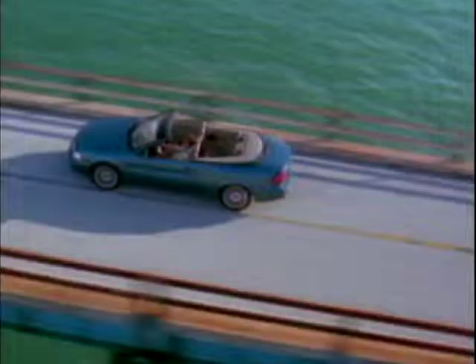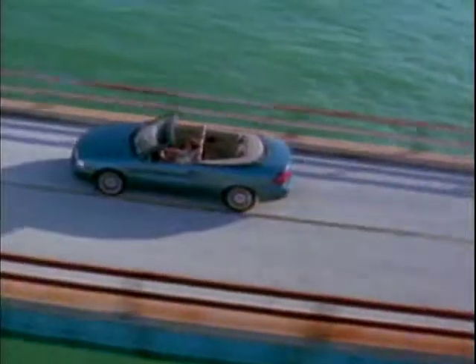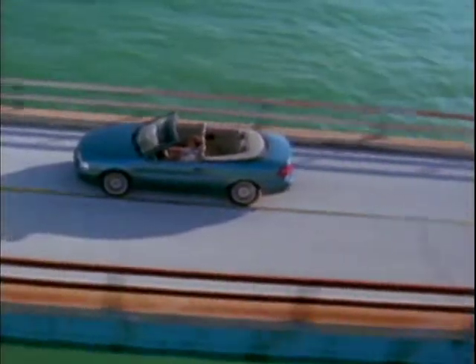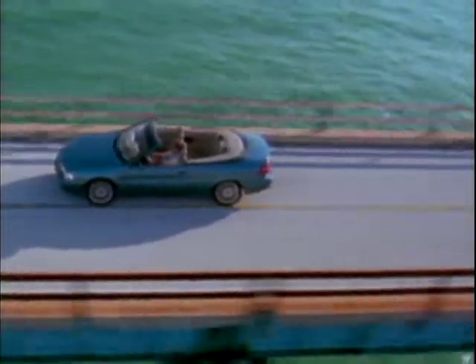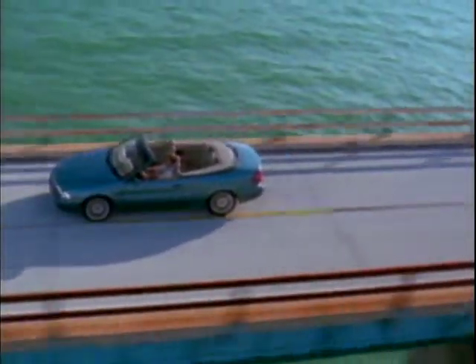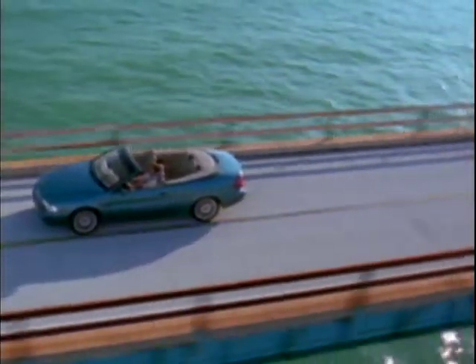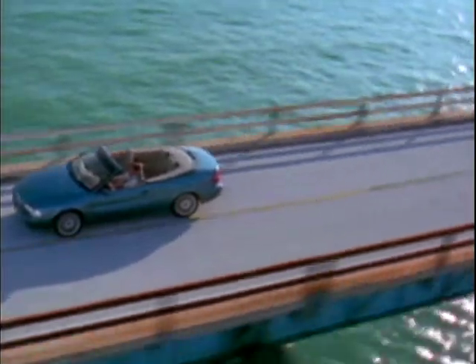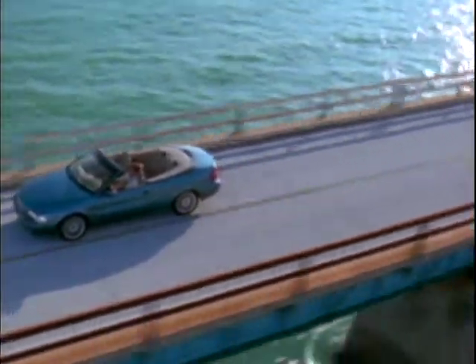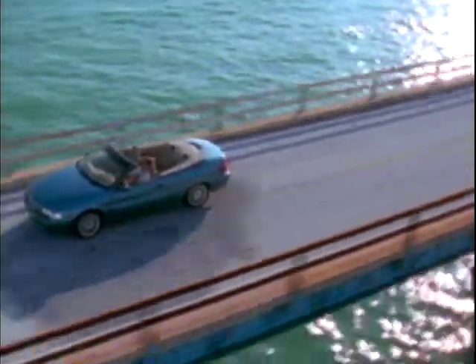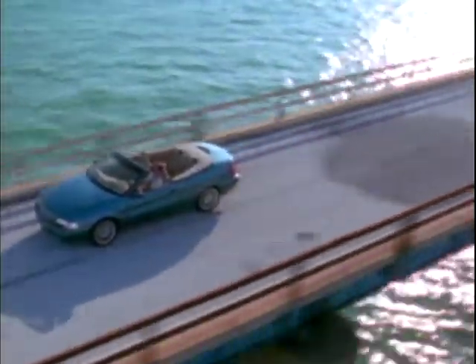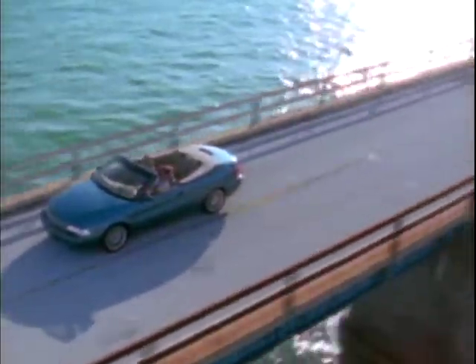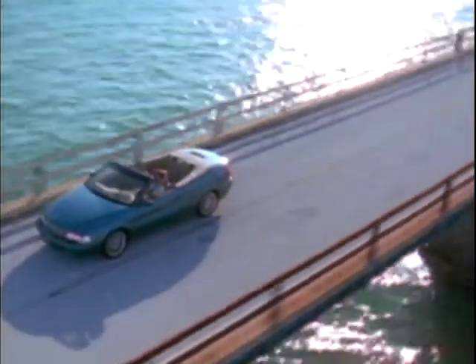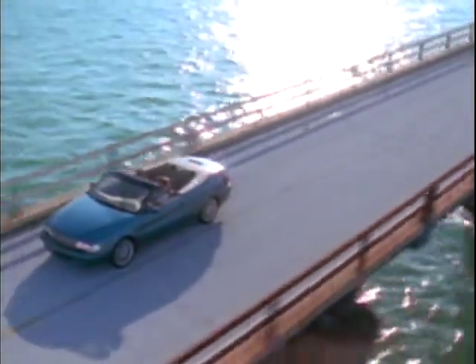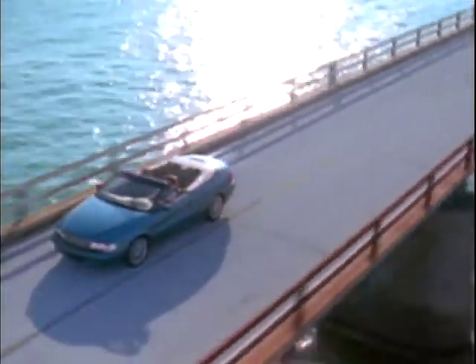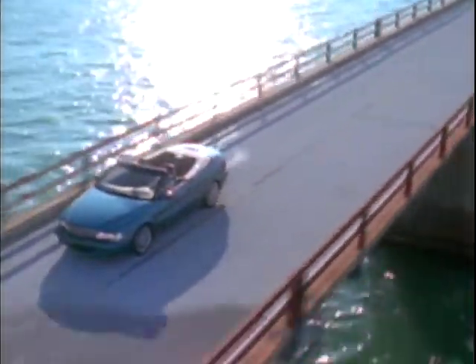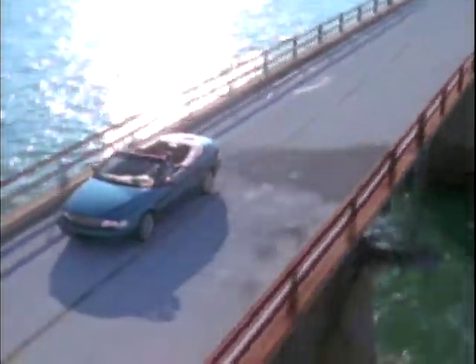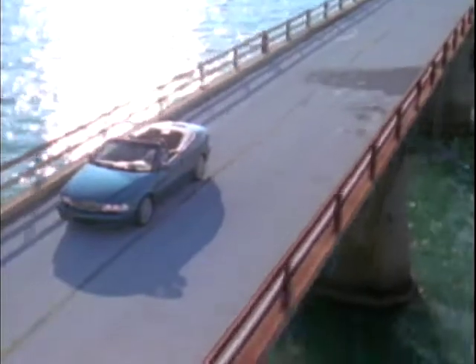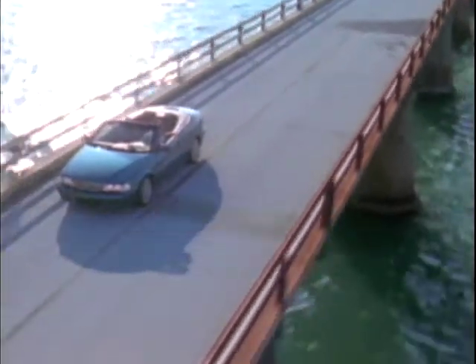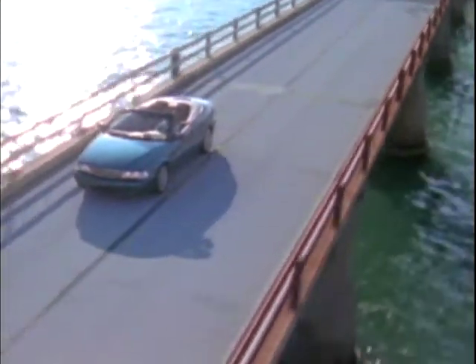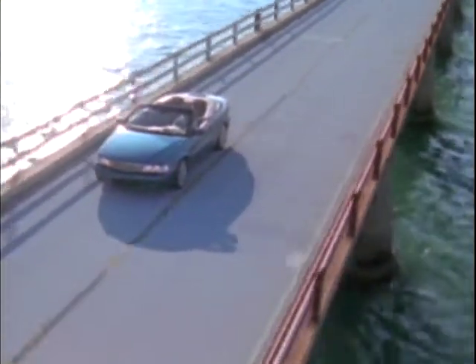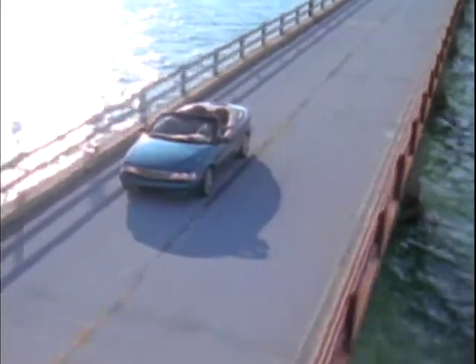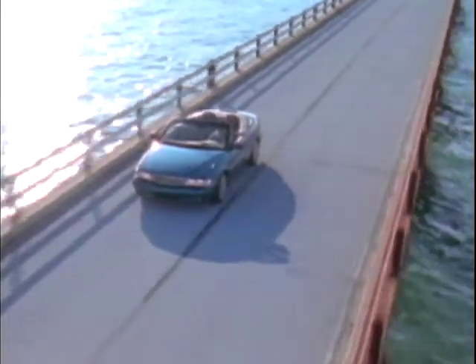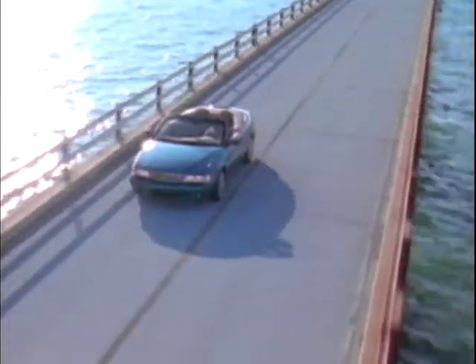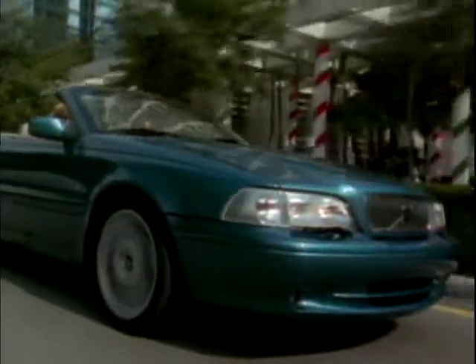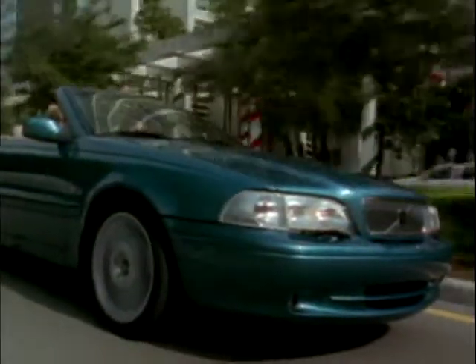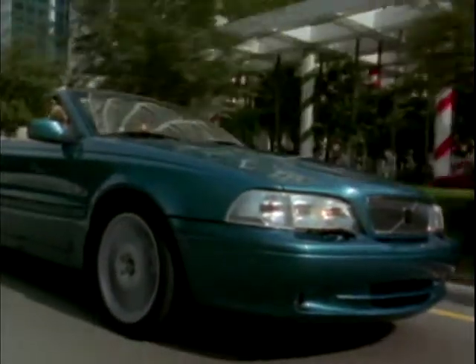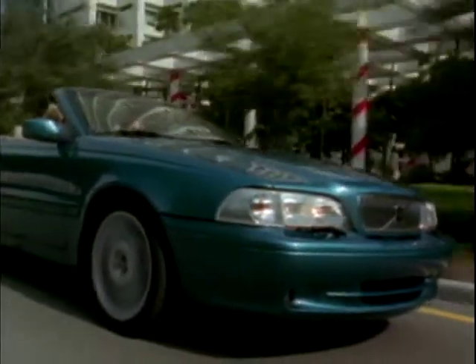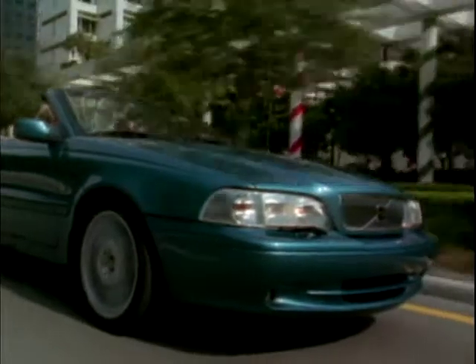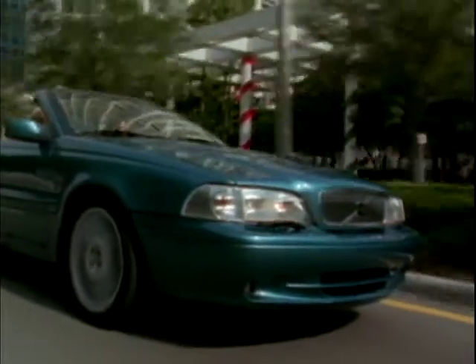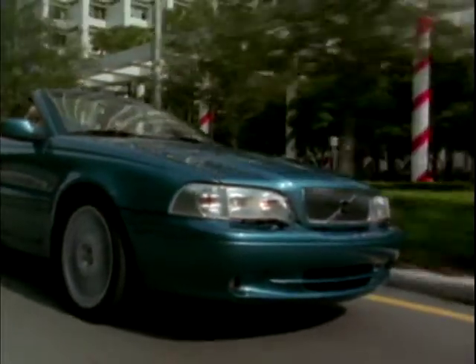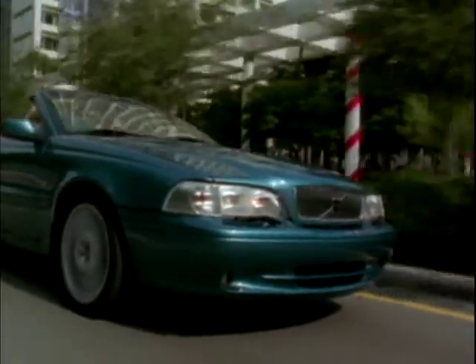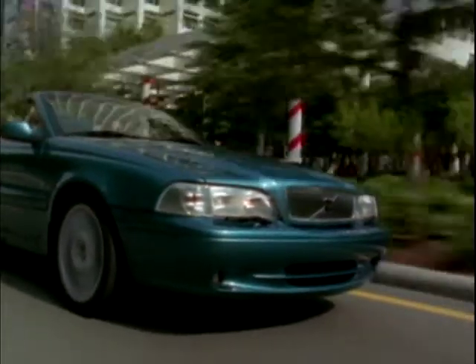No car displays this transformation more clearly than the C70 Coupe that this soft top is based upon. This model merely ups the desirability stakes another notch. The front wheel drive handling will surprise most, Volvo taming the engine's immense torque with aplomb.